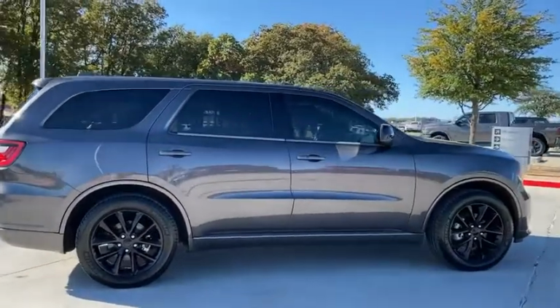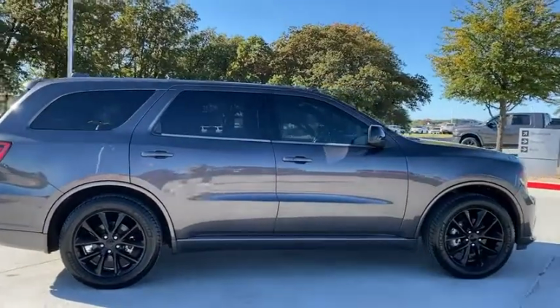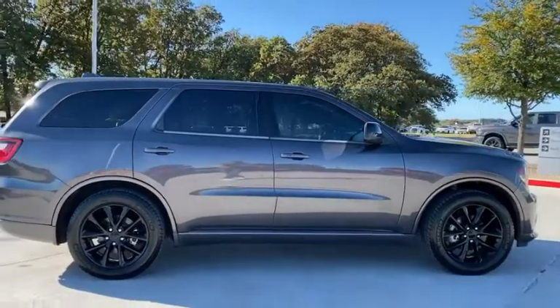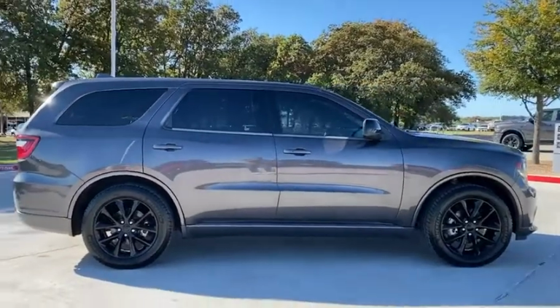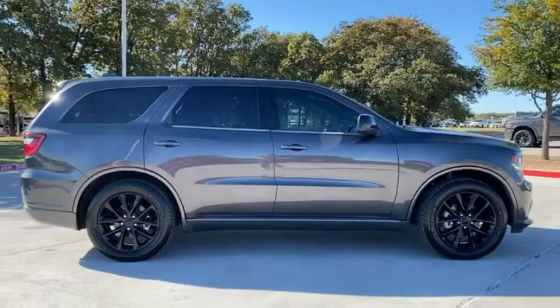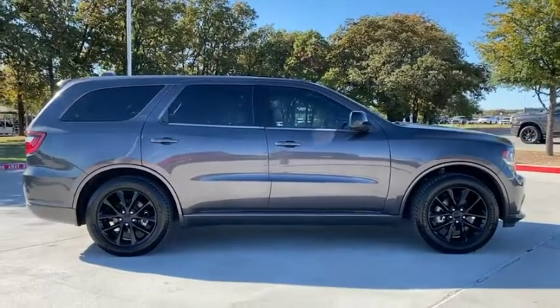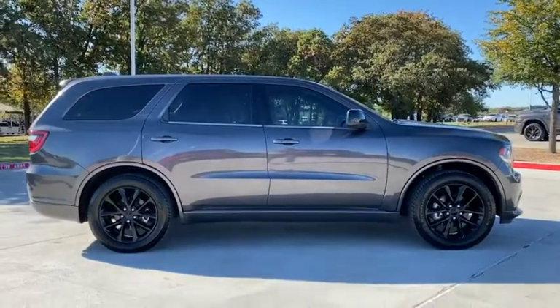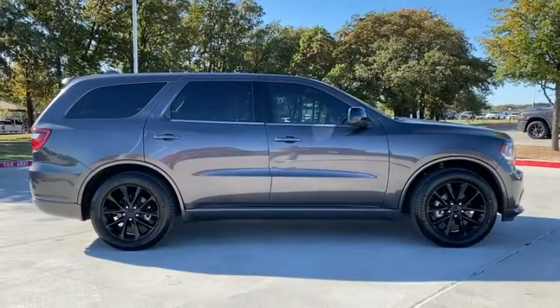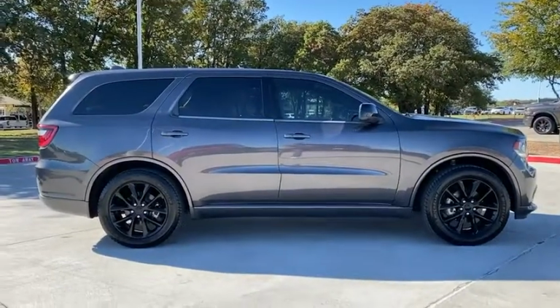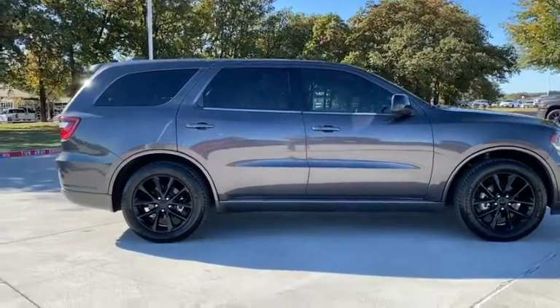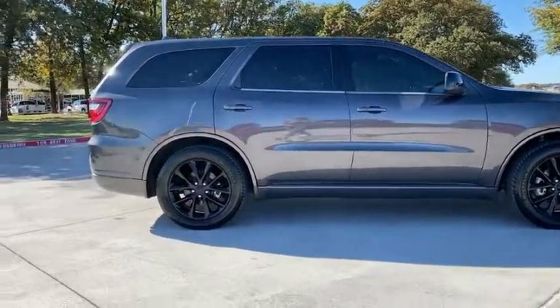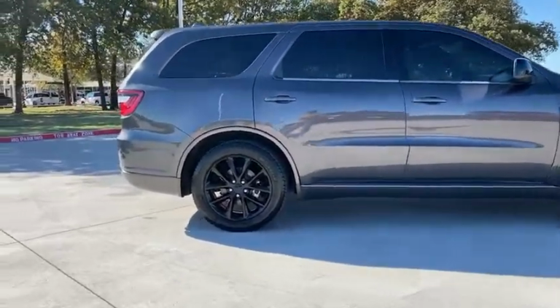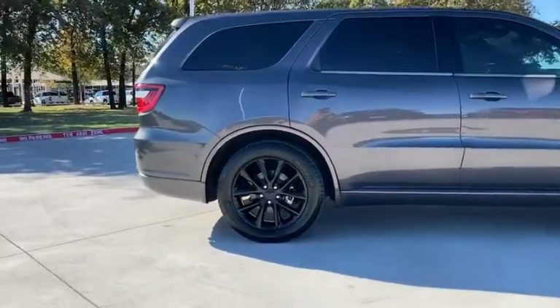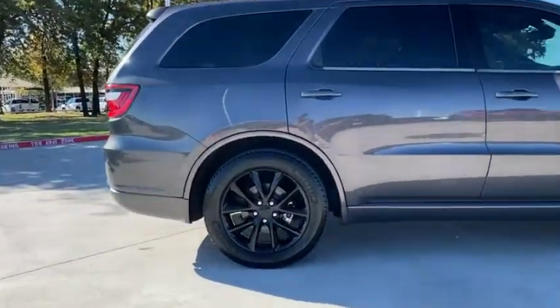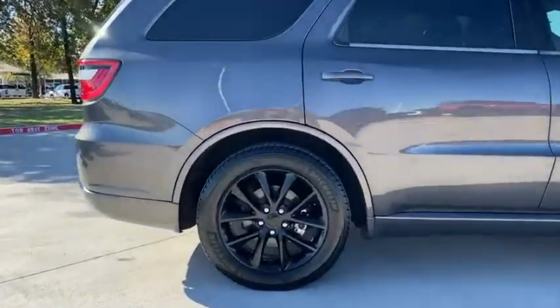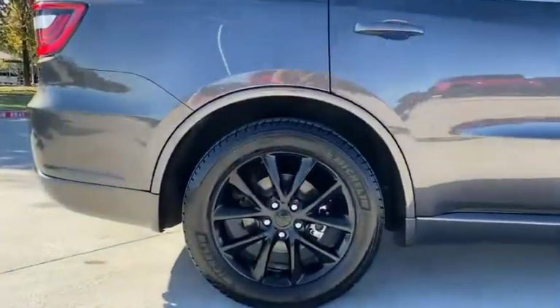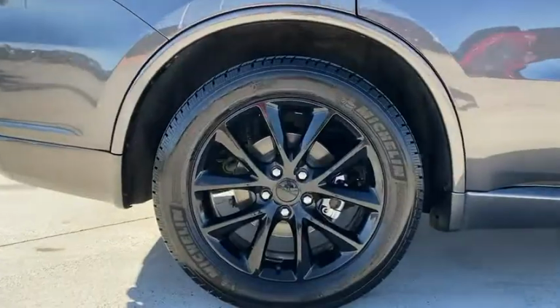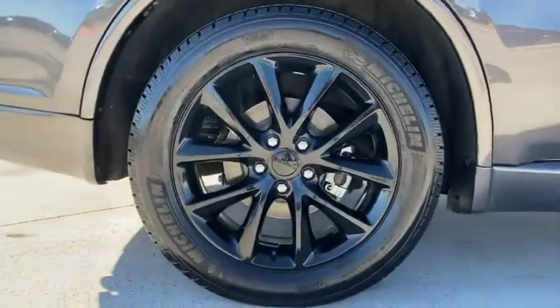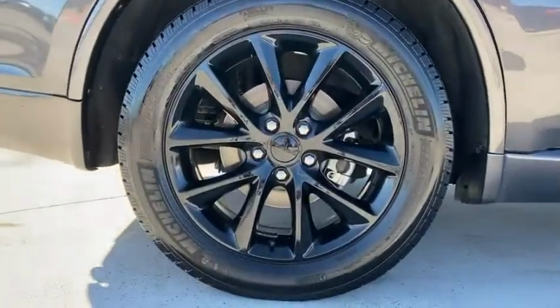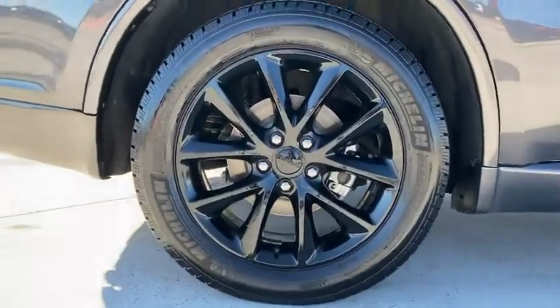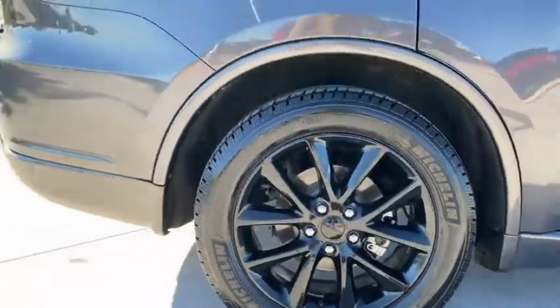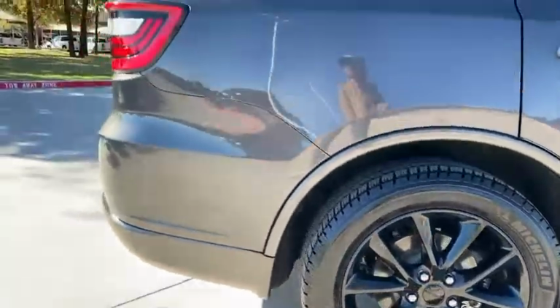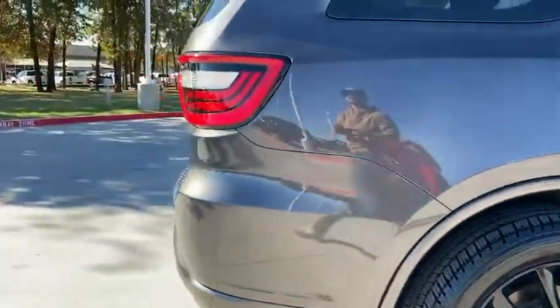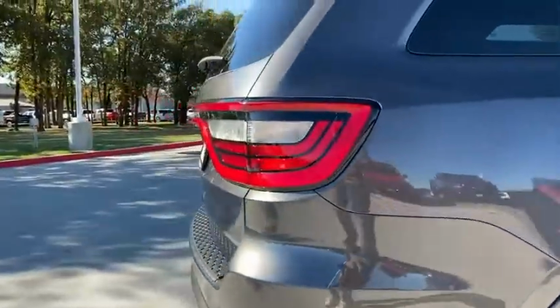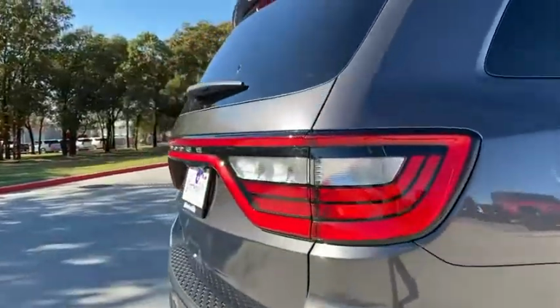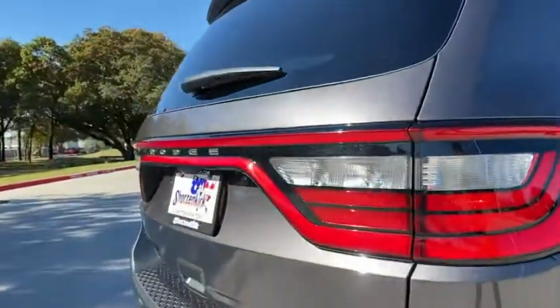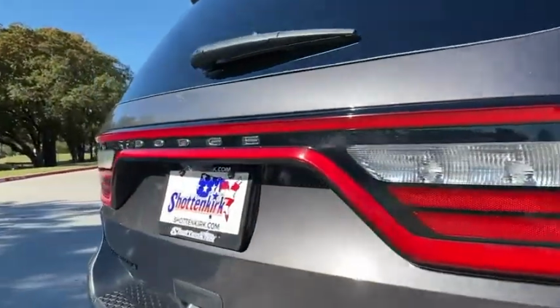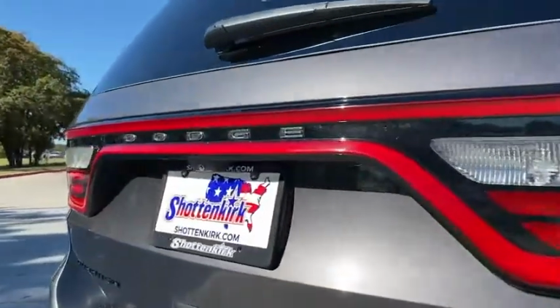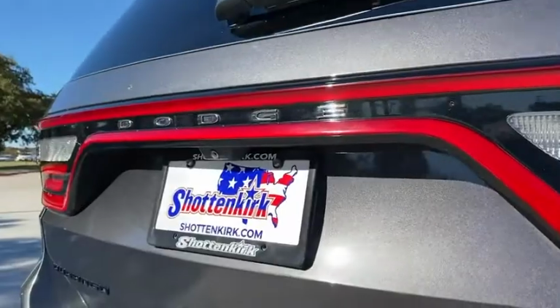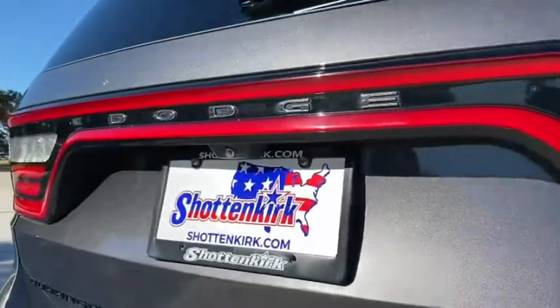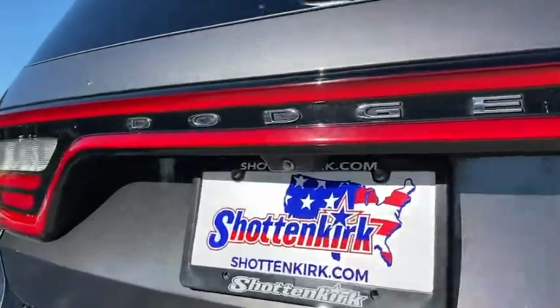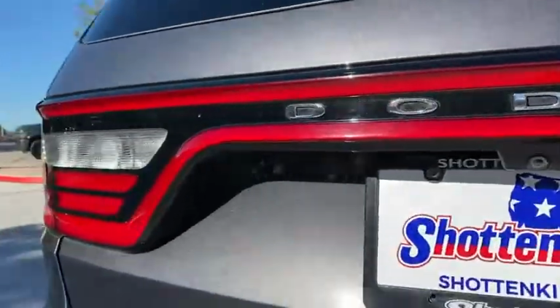This vehicle has less than 70,000 miles. Here are some of this vehicle's great options: traction control, dual airbags, leather-wrapped steering wheel, alloy wheels, power steering, four-wheel disc brakes, center armrest.